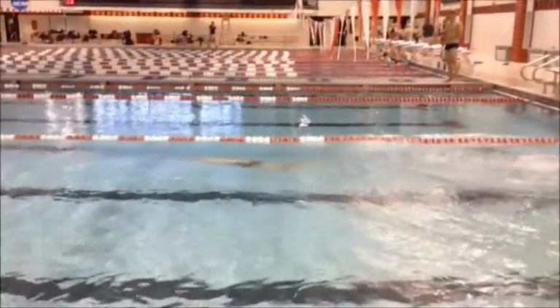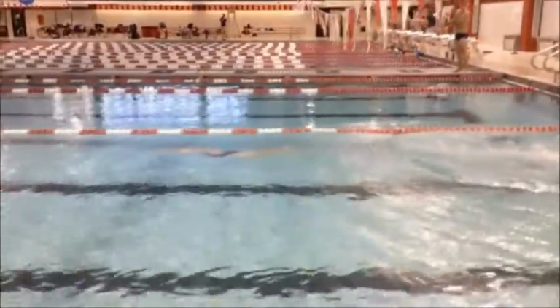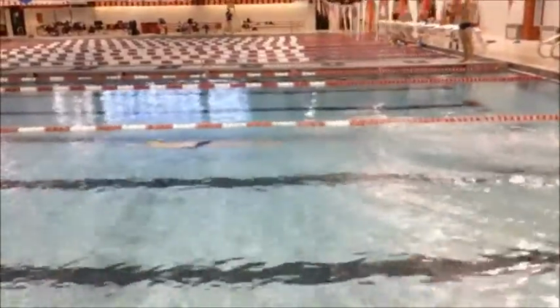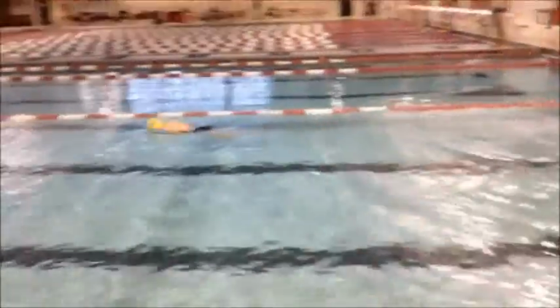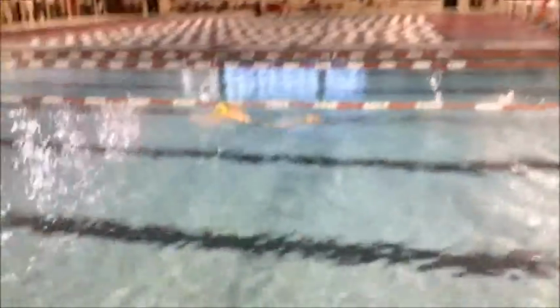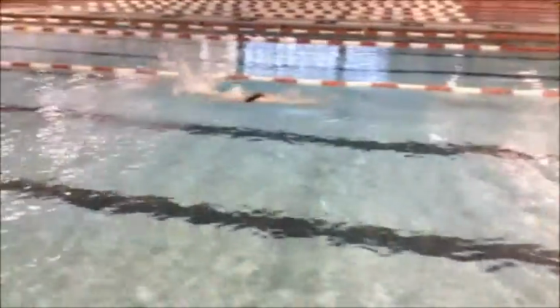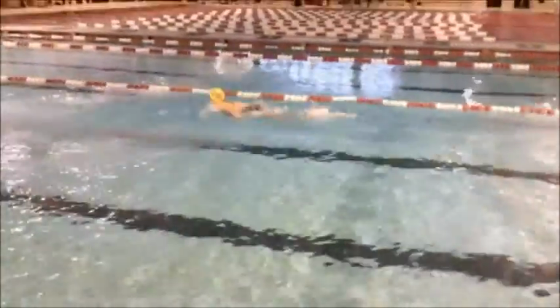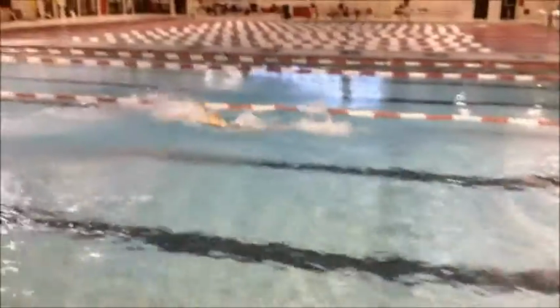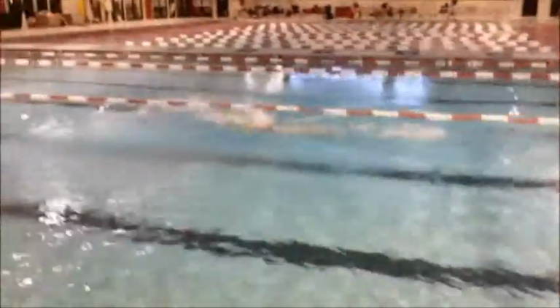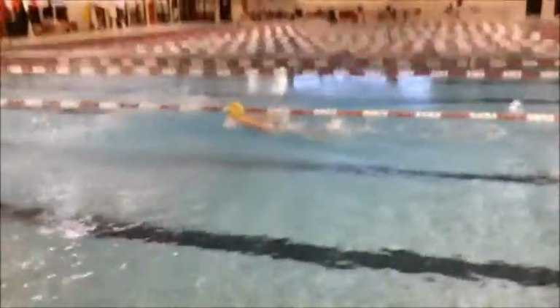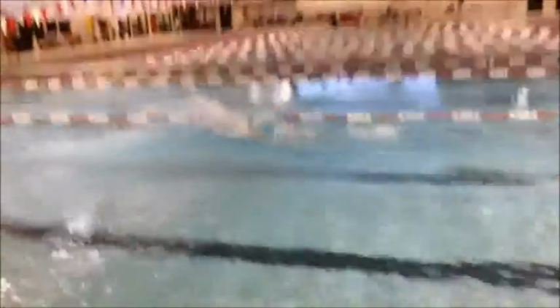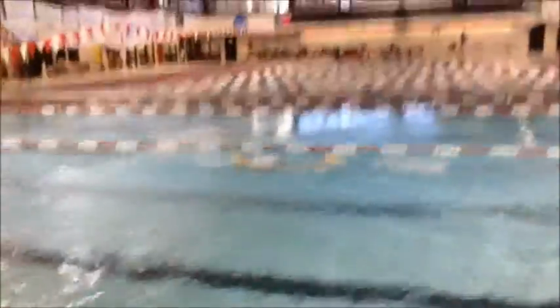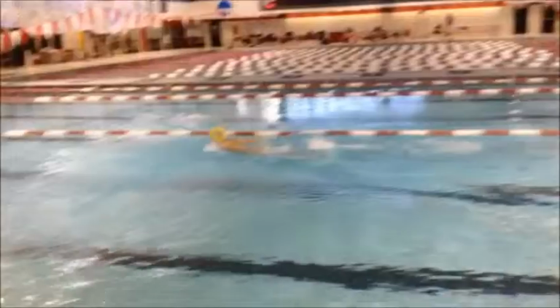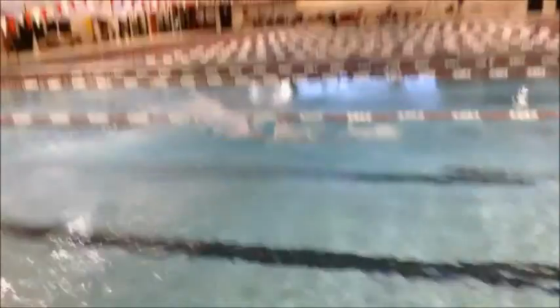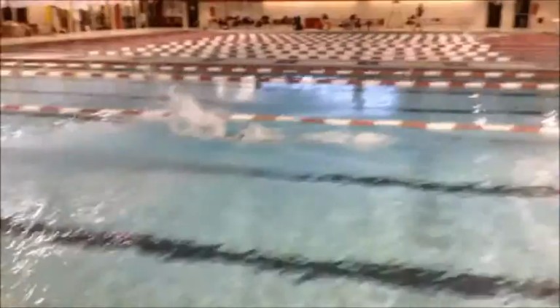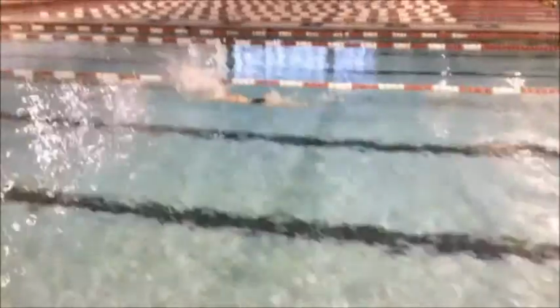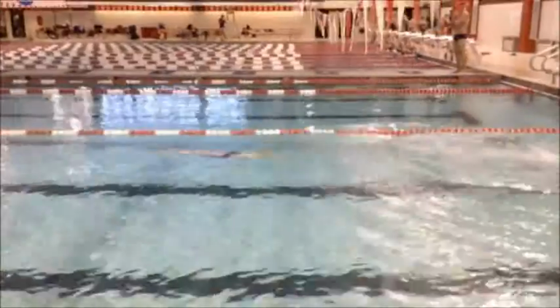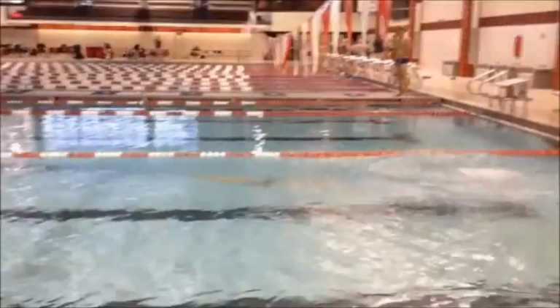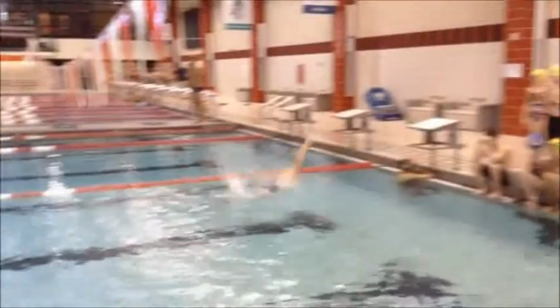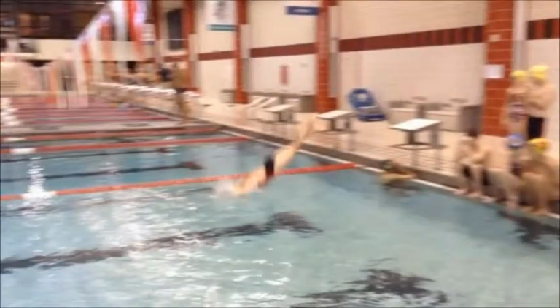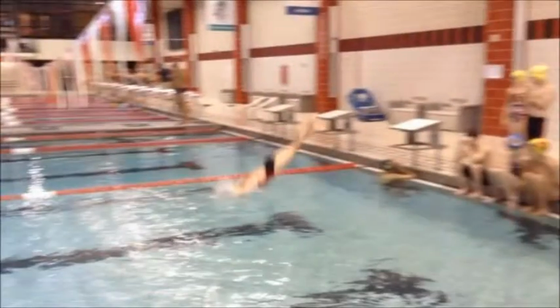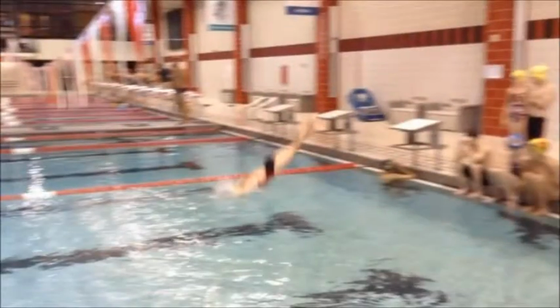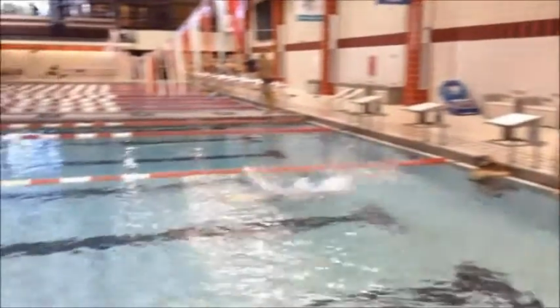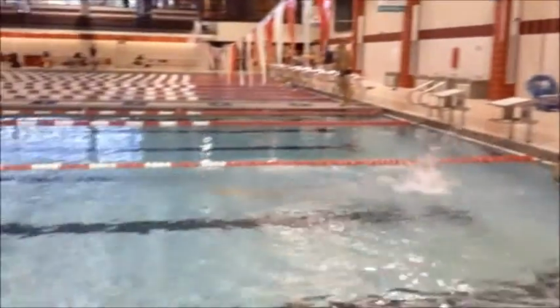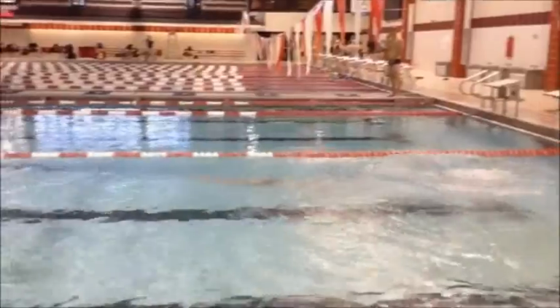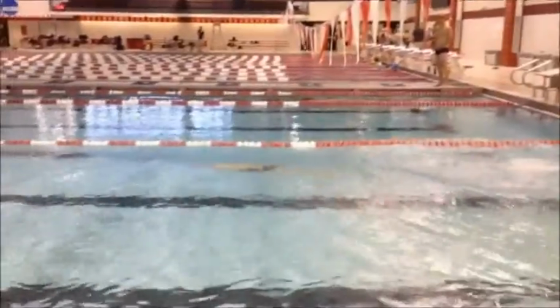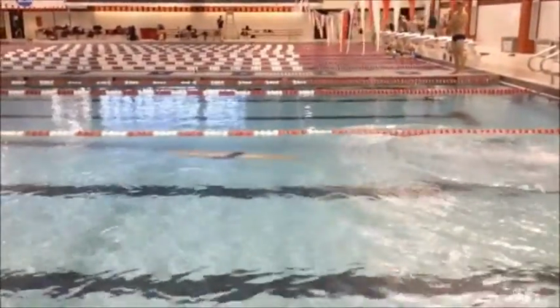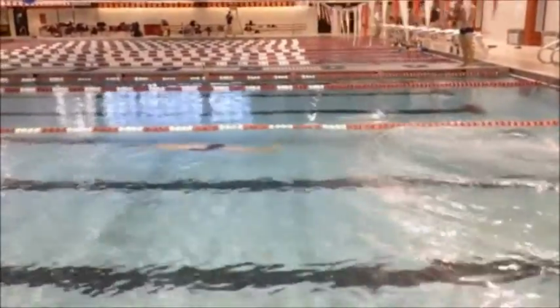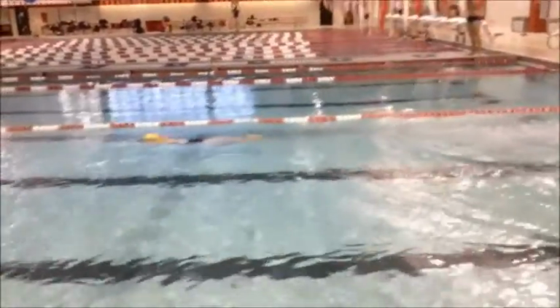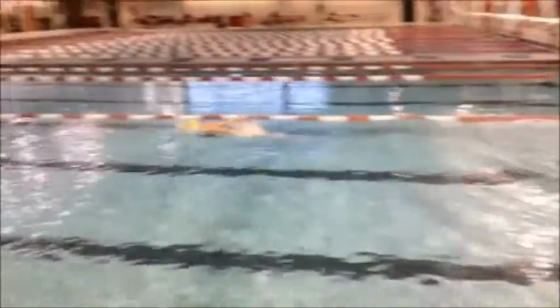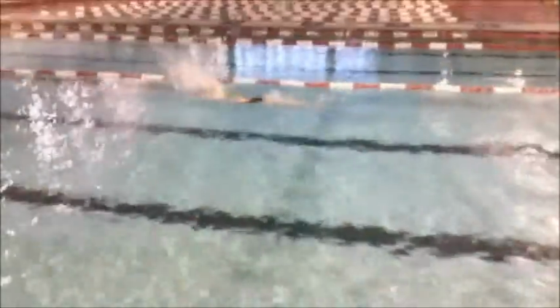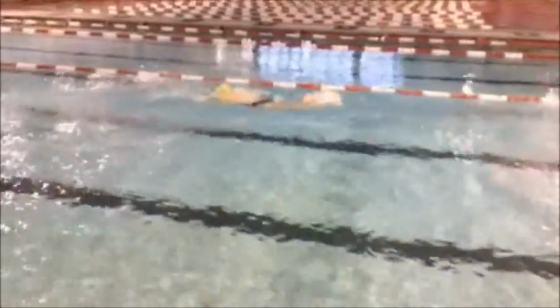We can see Janelle does an excellent job of keeping her kick short and tight. The further she gets away from the wall, she naturally shortens and tightens her kick, which allows her to maintain that top speed for longer.